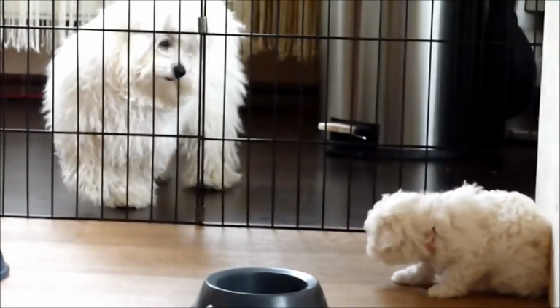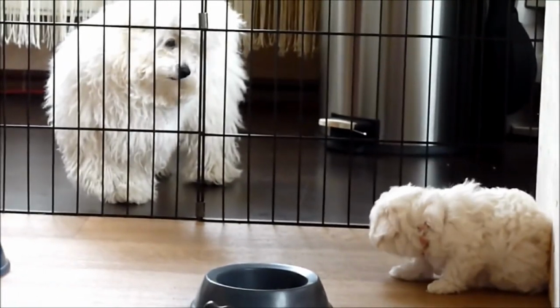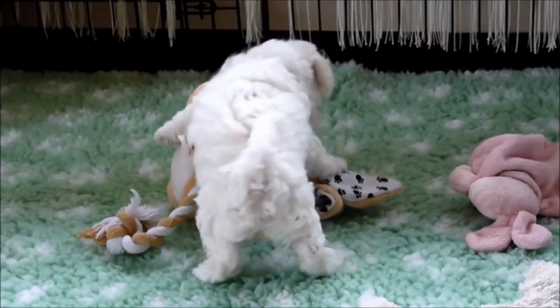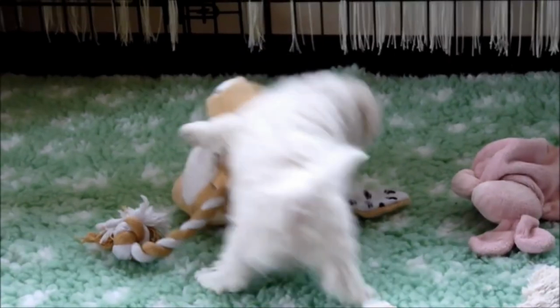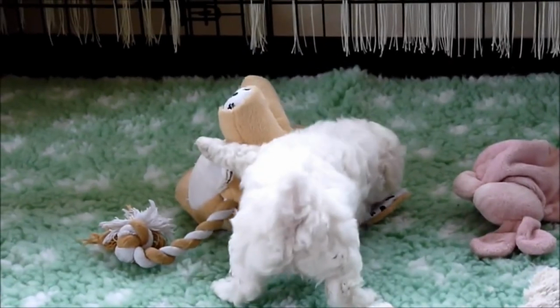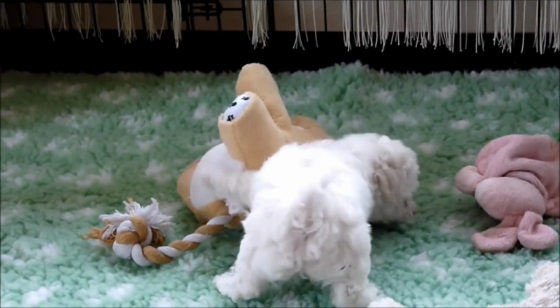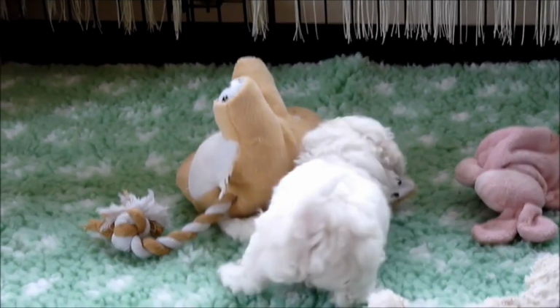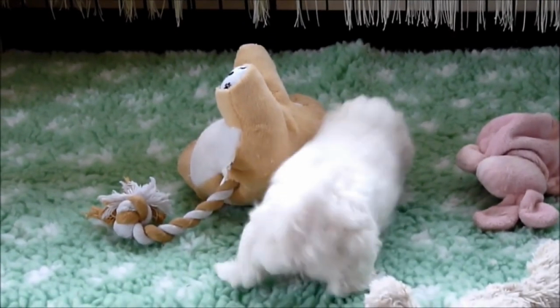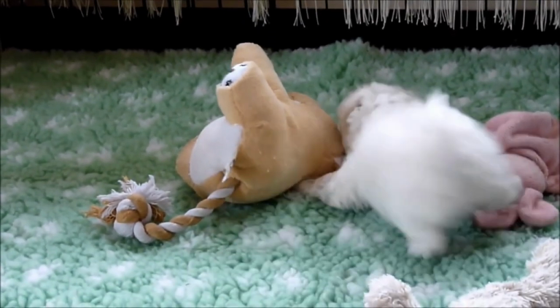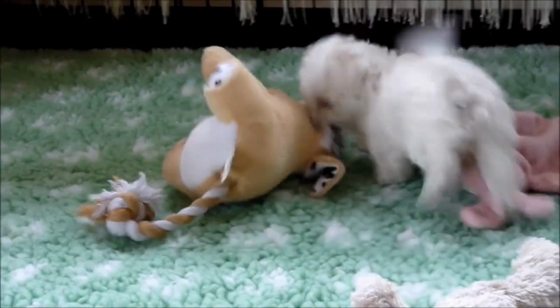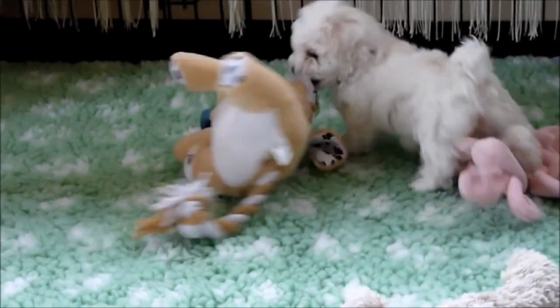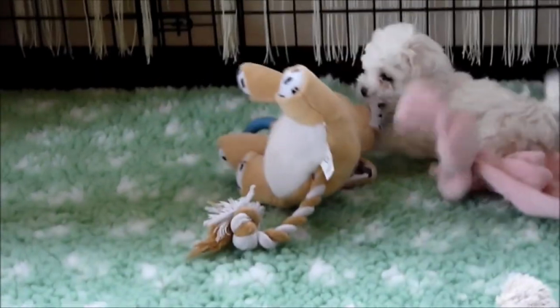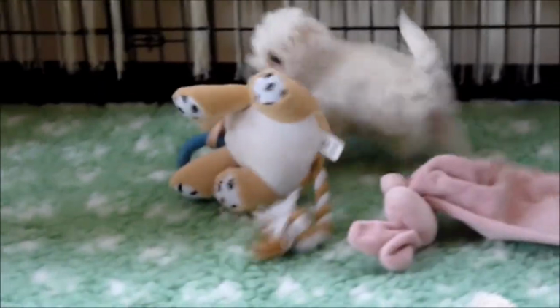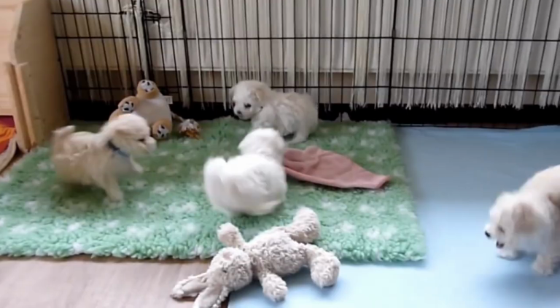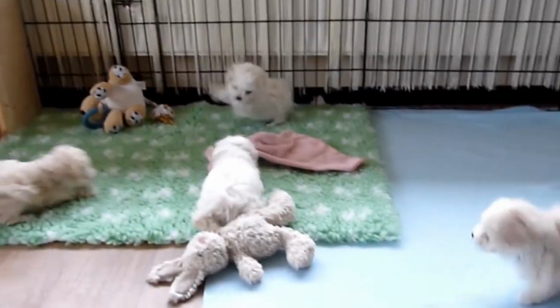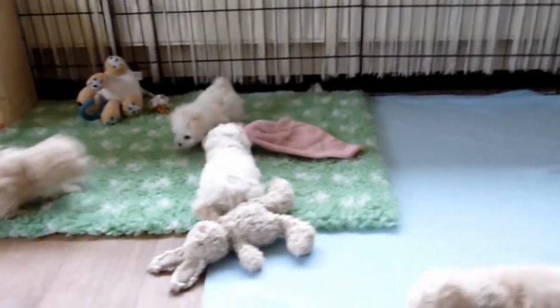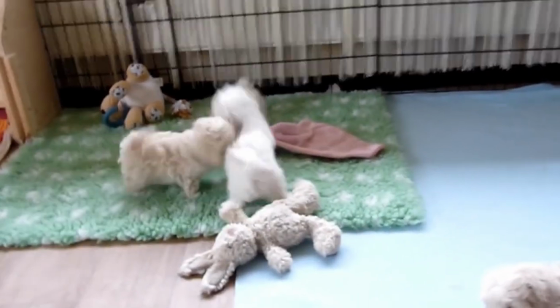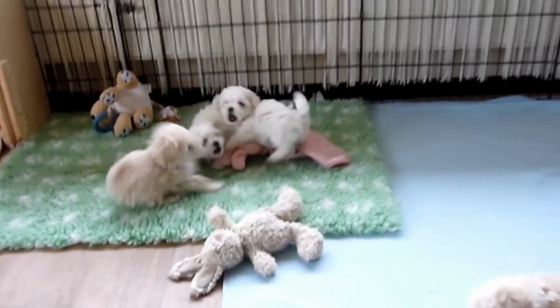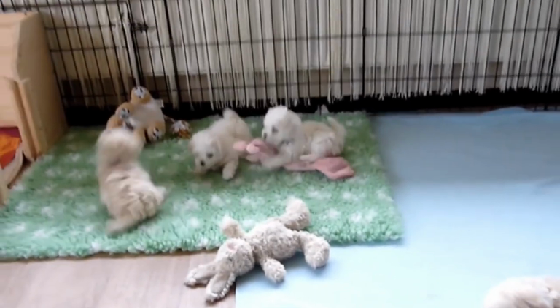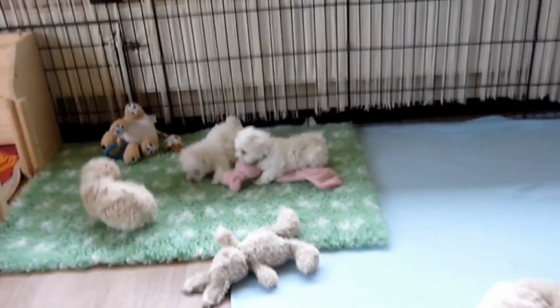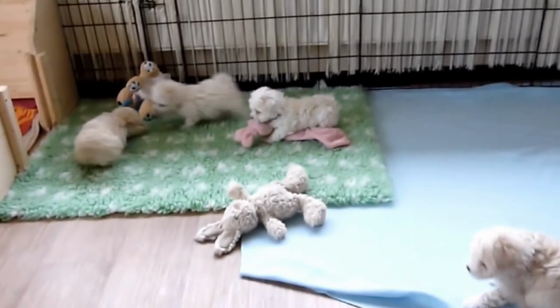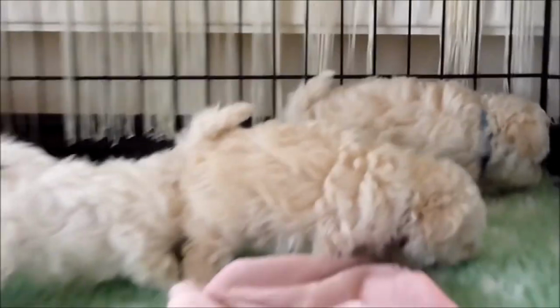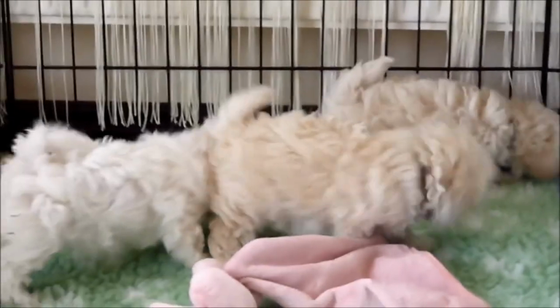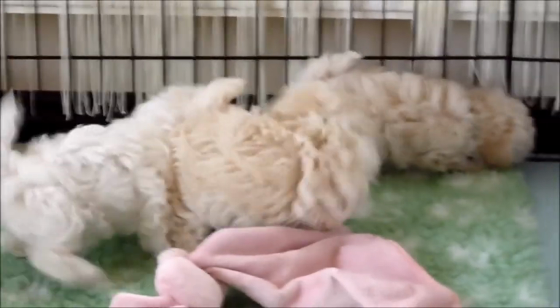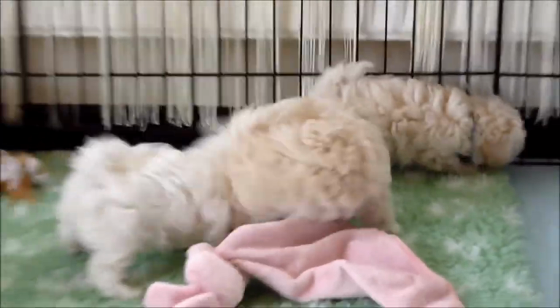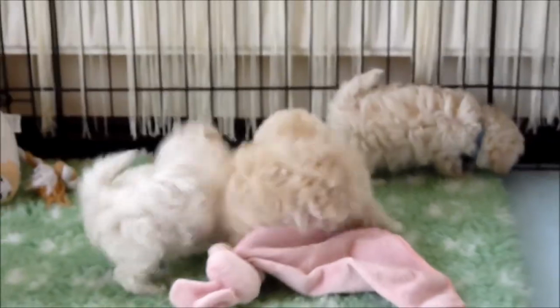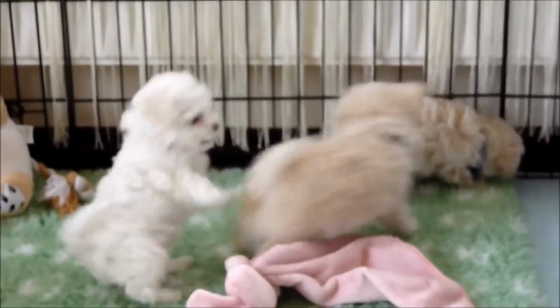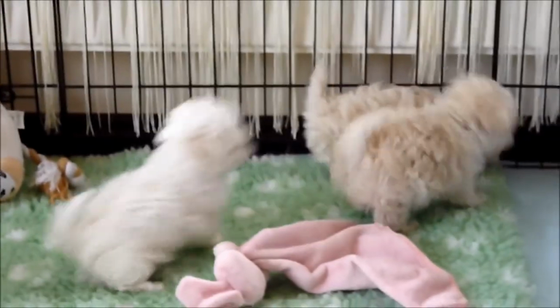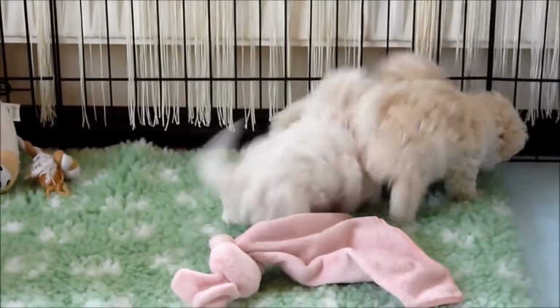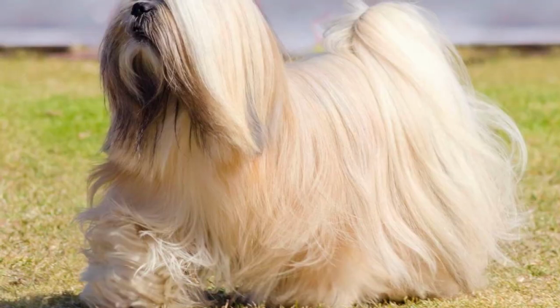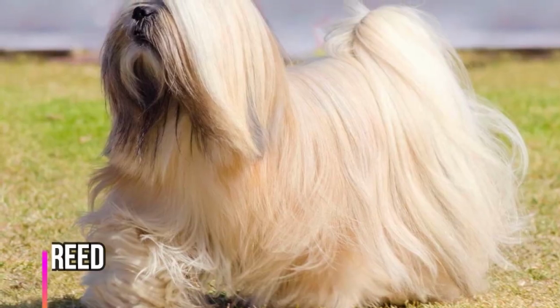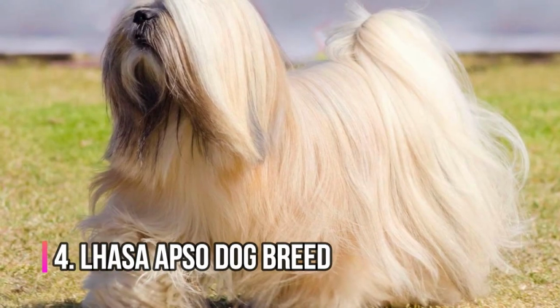They are highly trainable, and with proper training and socialization, they can excel in various activities such as obedience, agility, and therapy work.